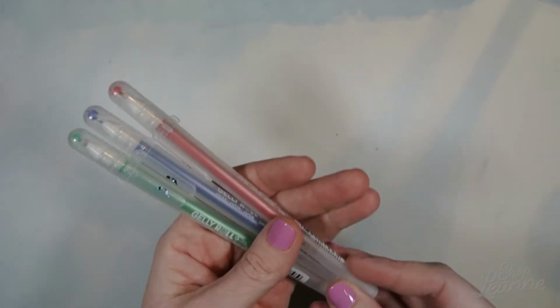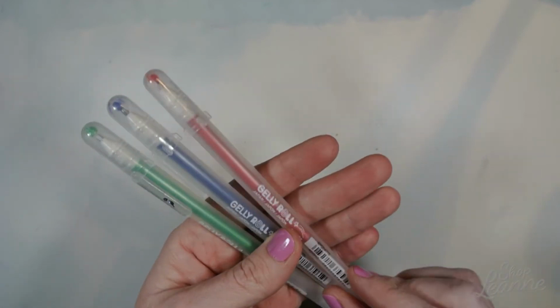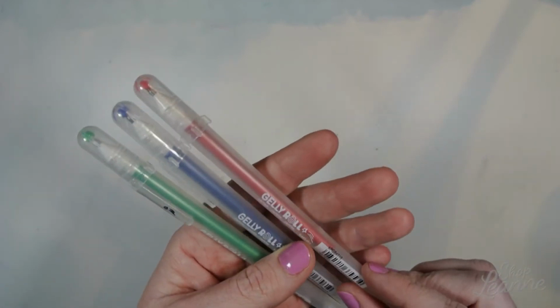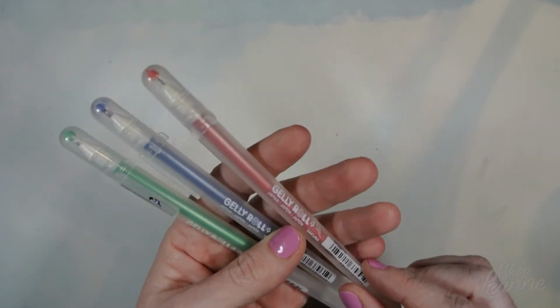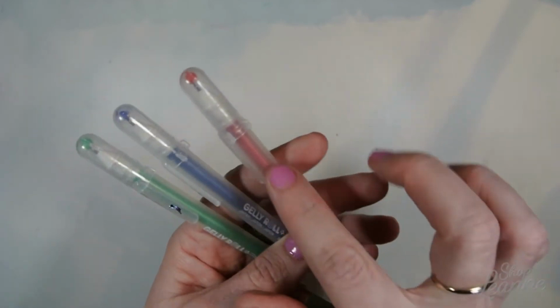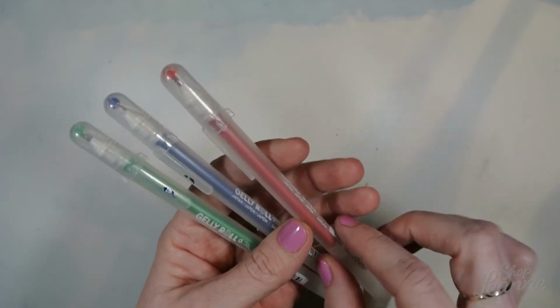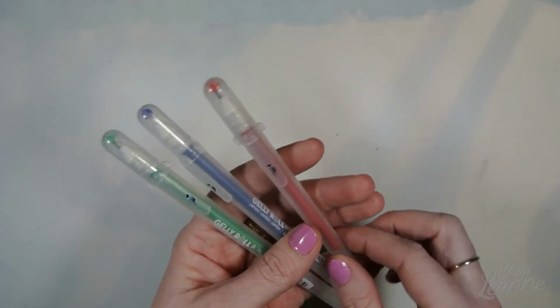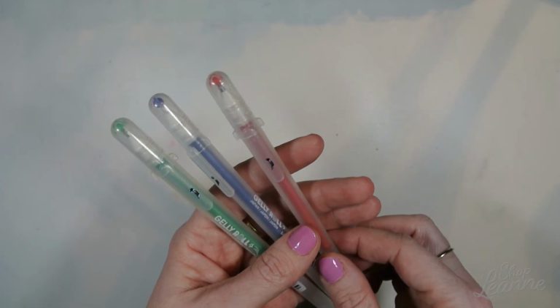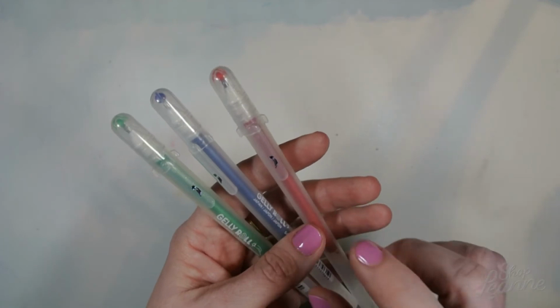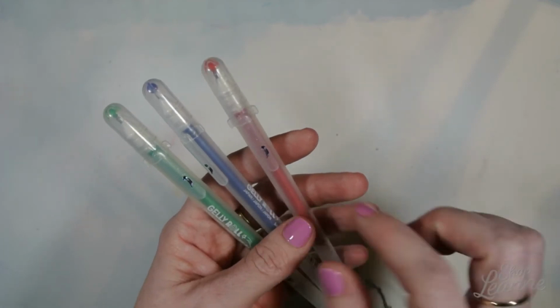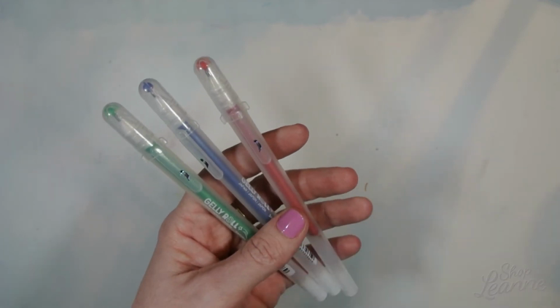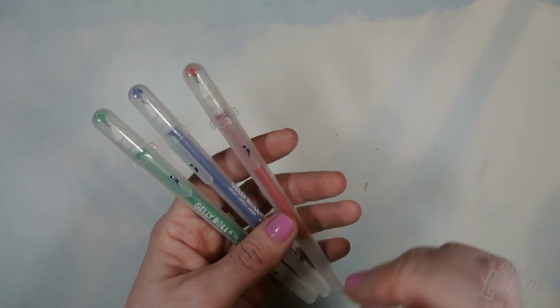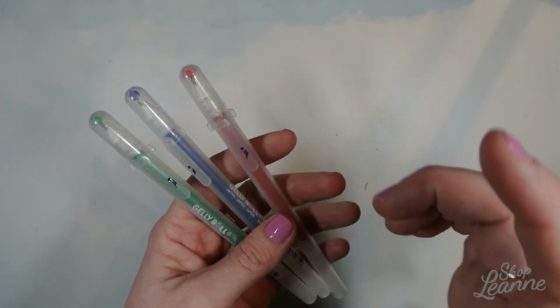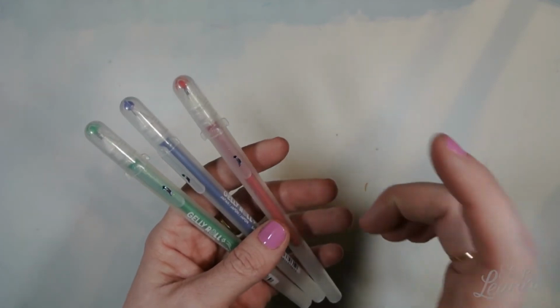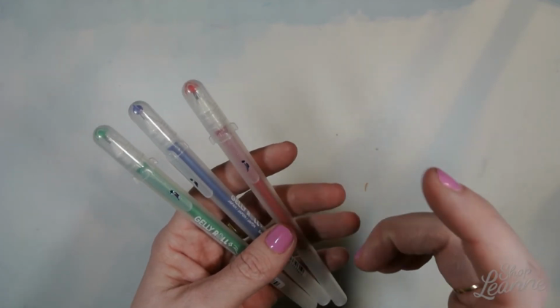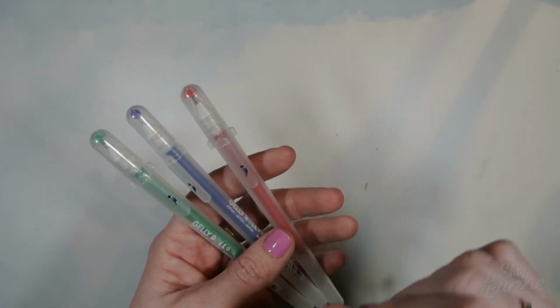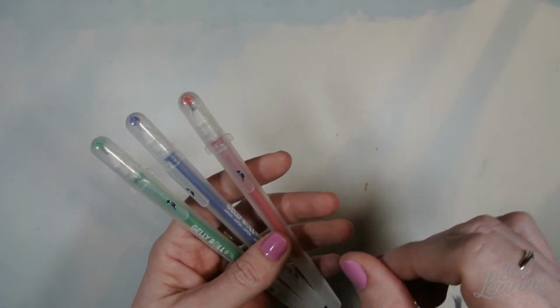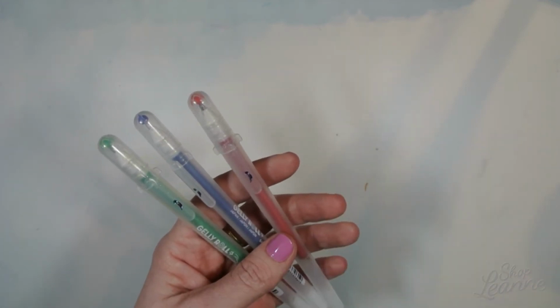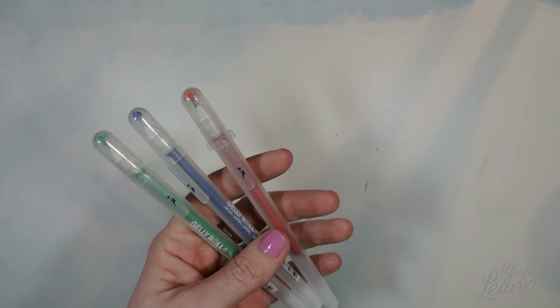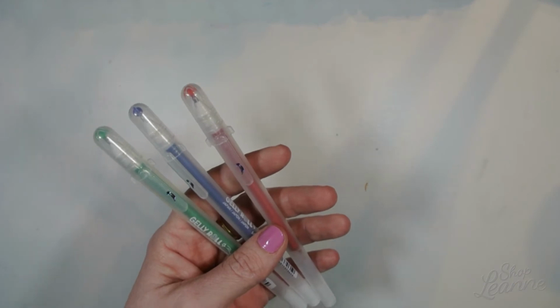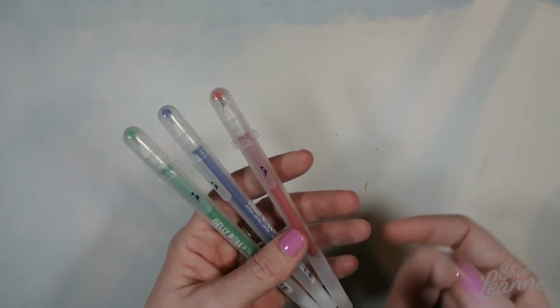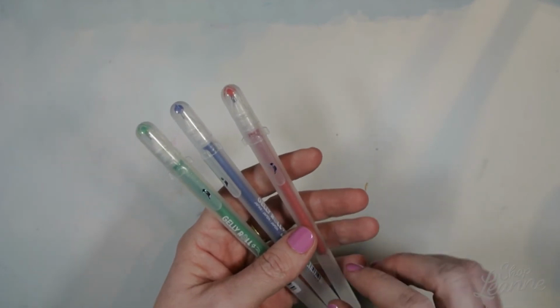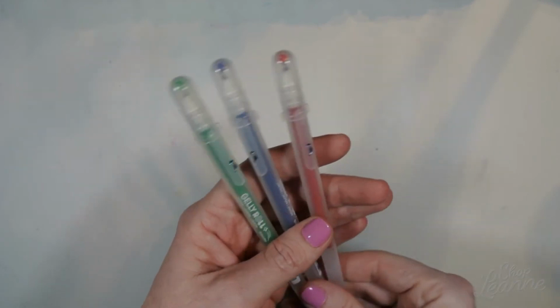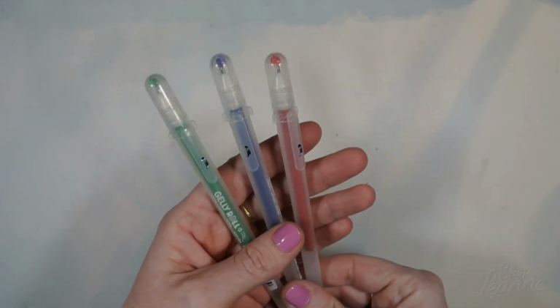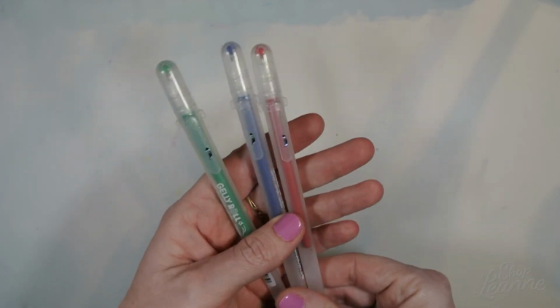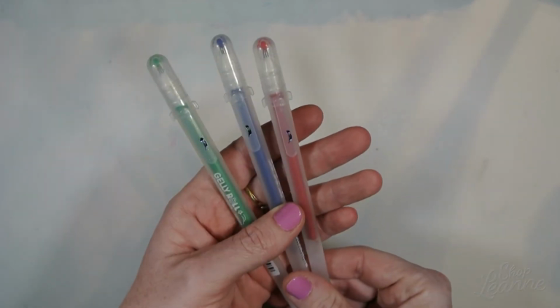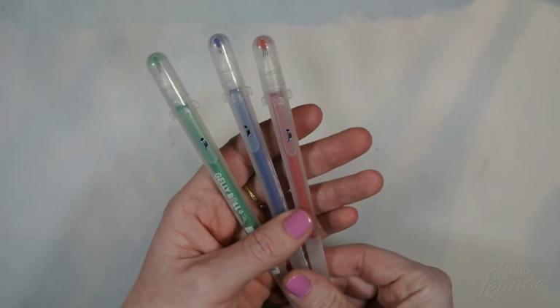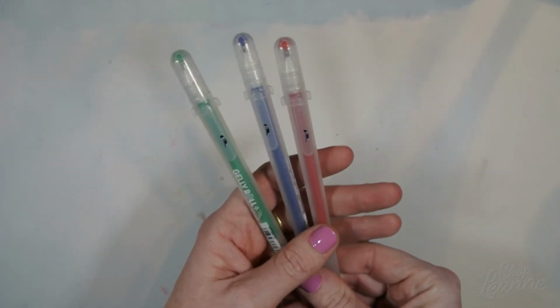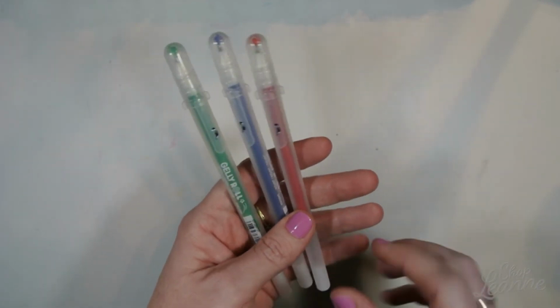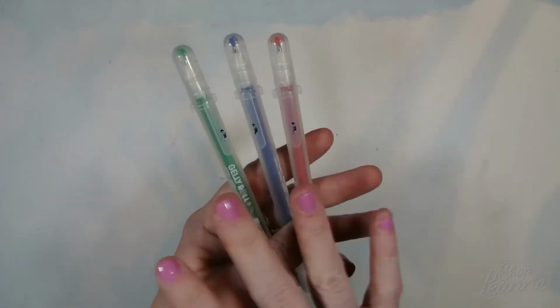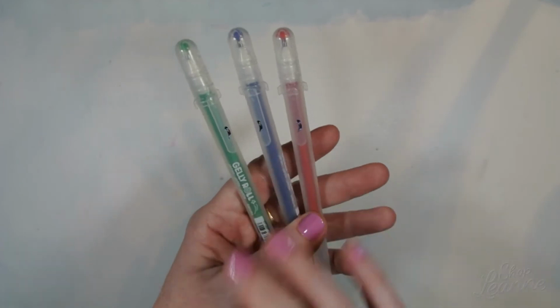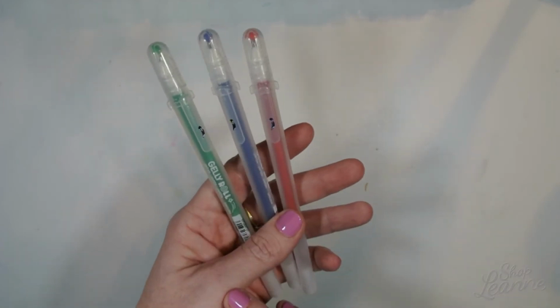This red one is actually more like a magenta pink. Michaels has little rolls of paper where you can test out the different pens, so I tested these out and I loved these colors. I grabbed a few — I use these quite a bit in some of my card videos, as you may have noticed.